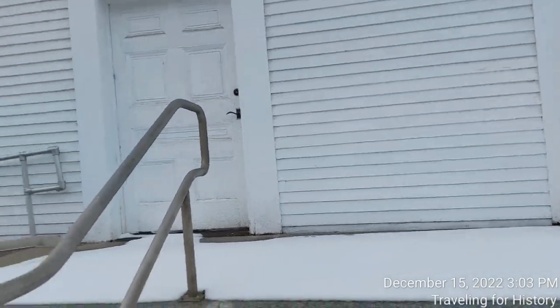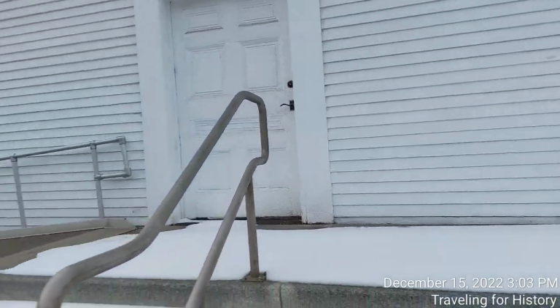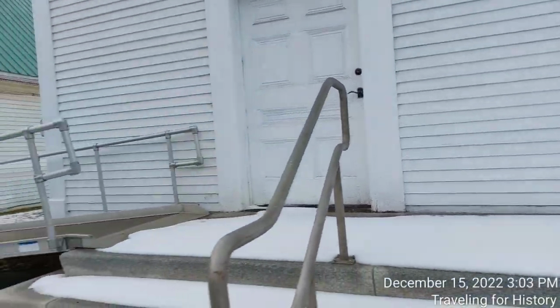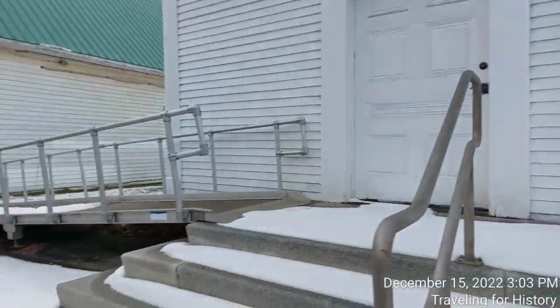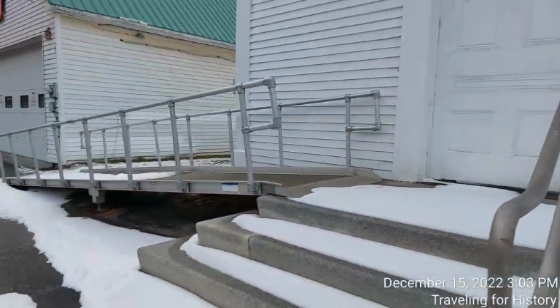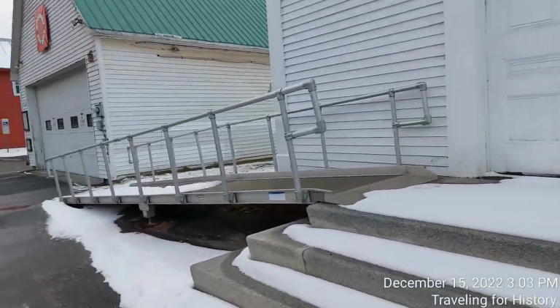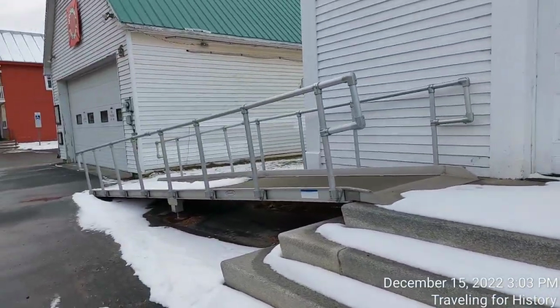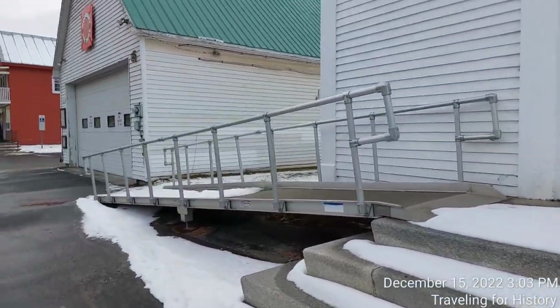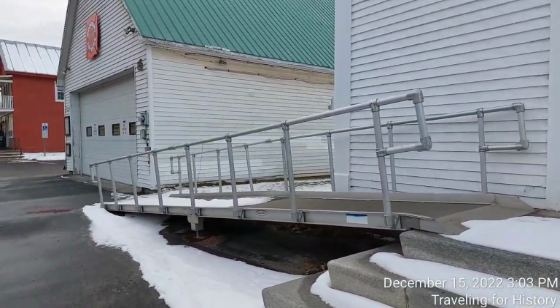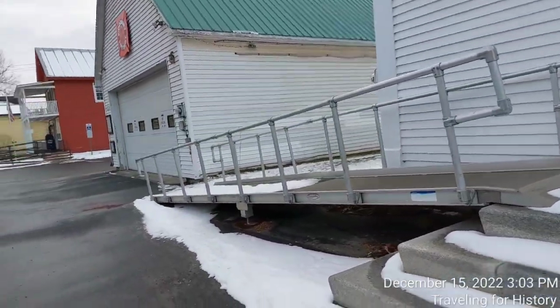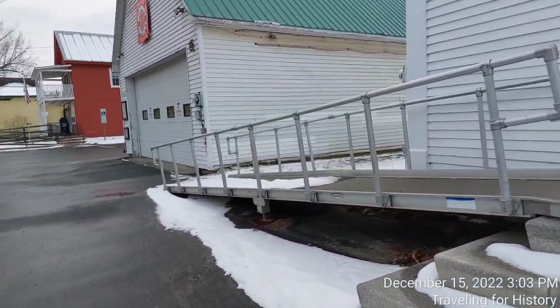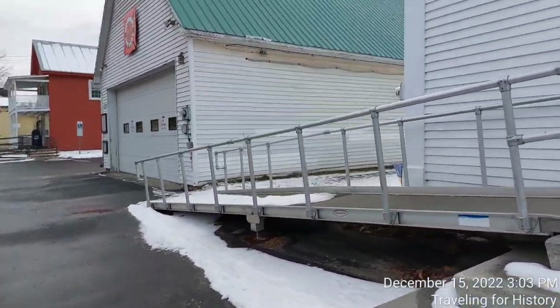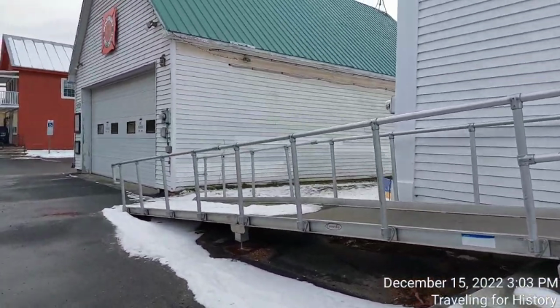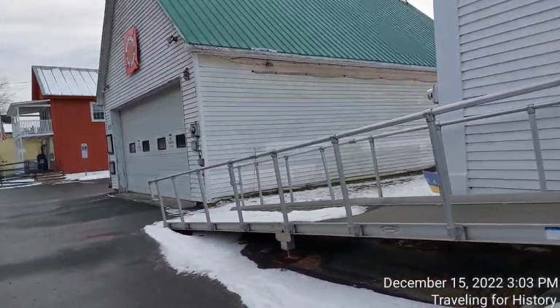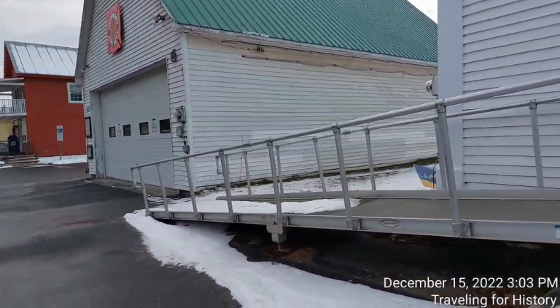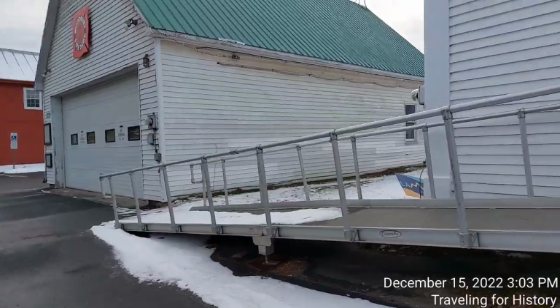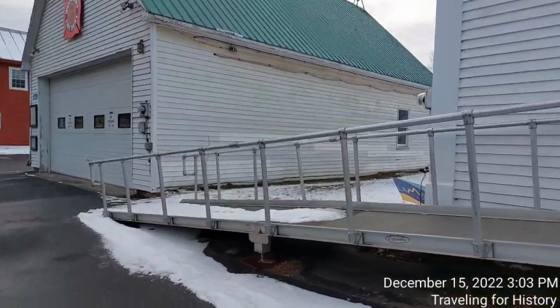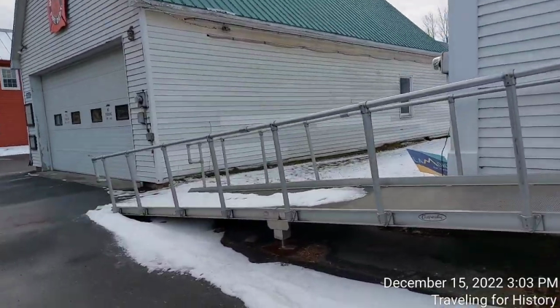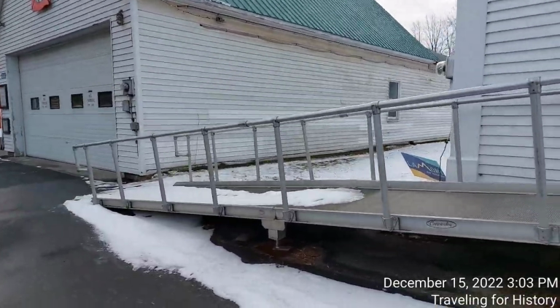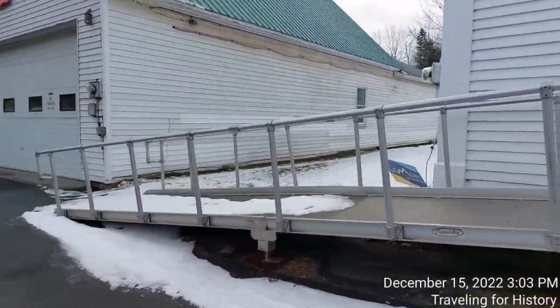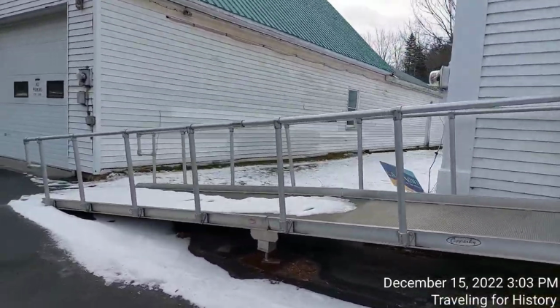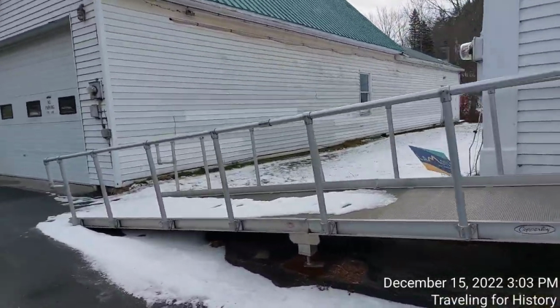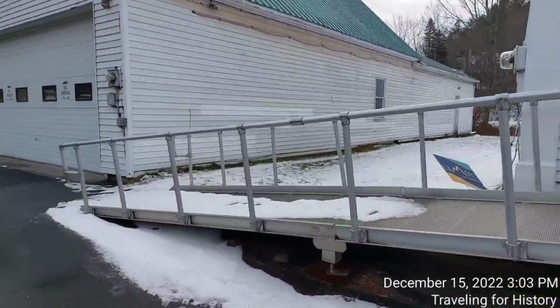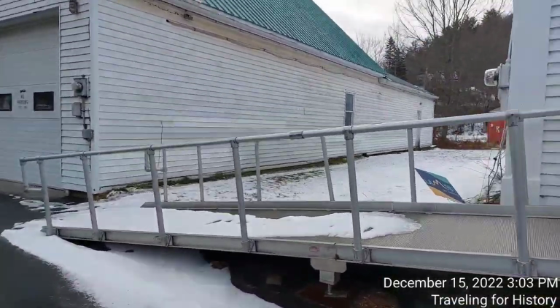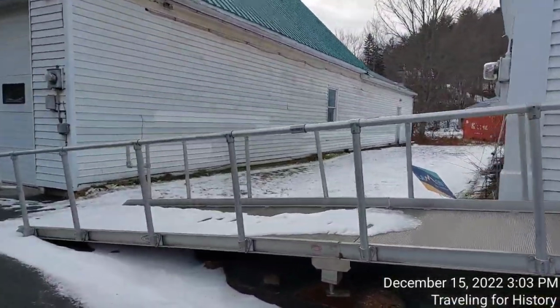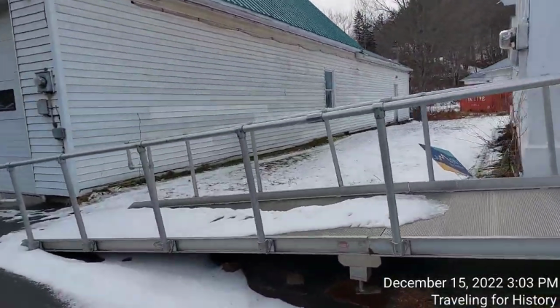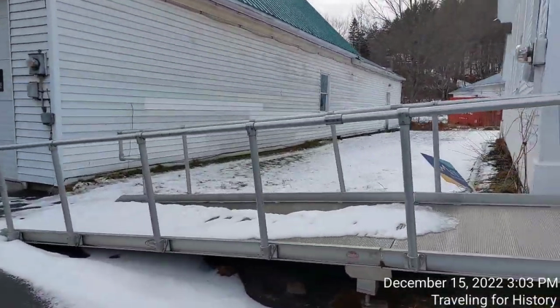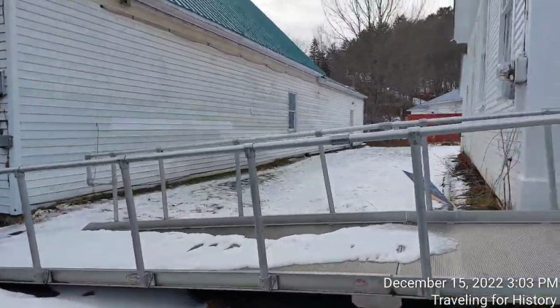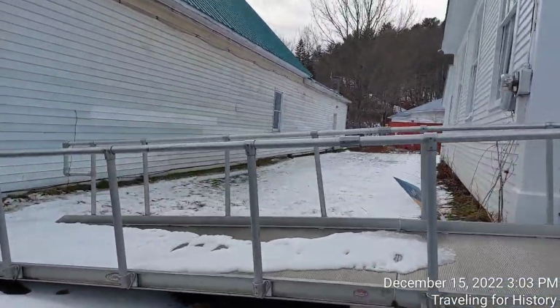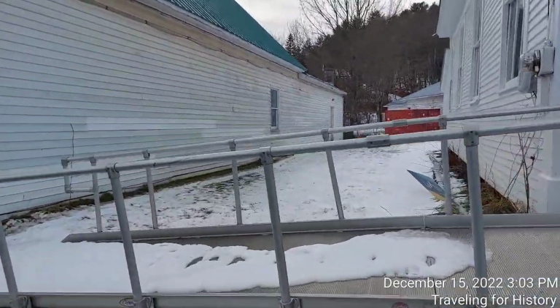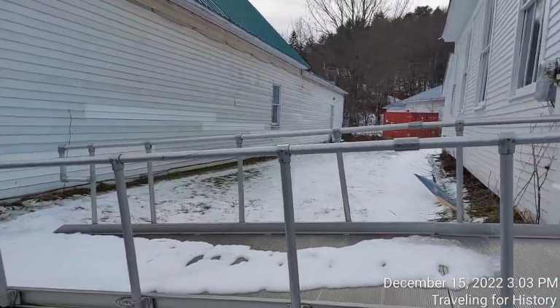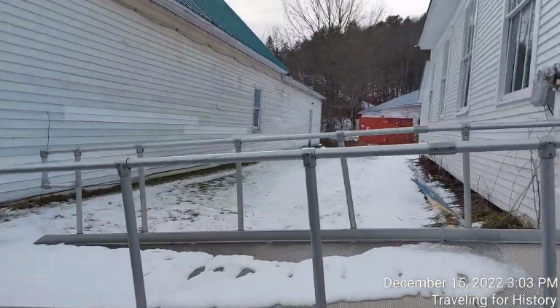Can I do a walk around? I don't think I can, because the private residence is to my right. But I can at least show you this side here.